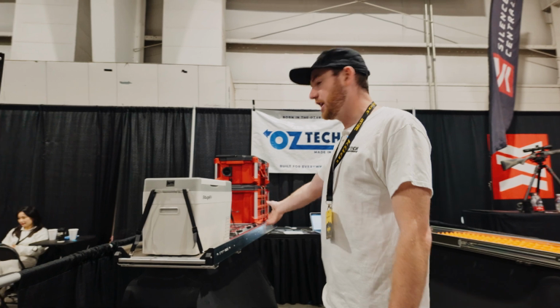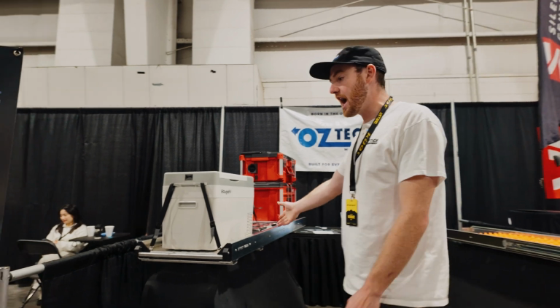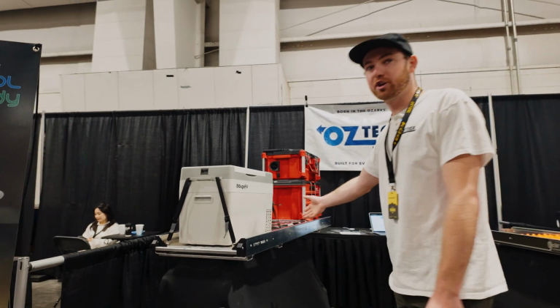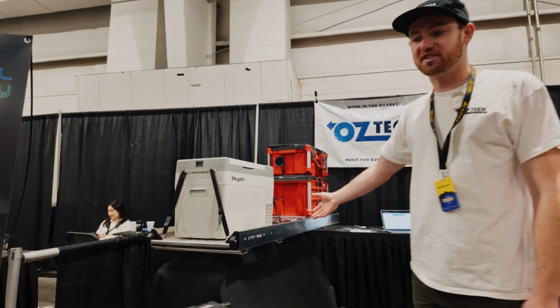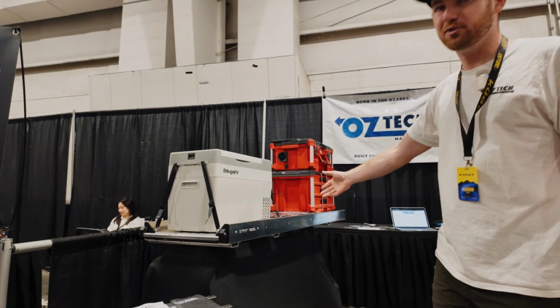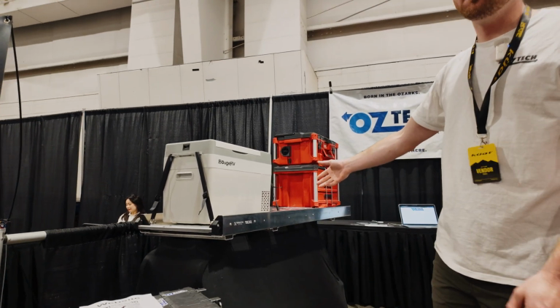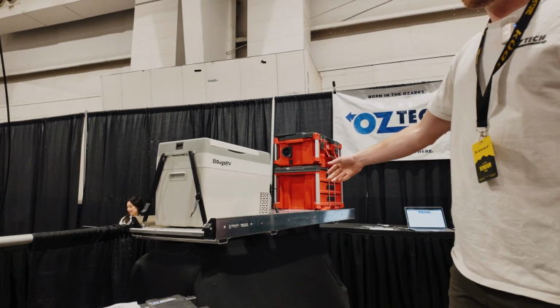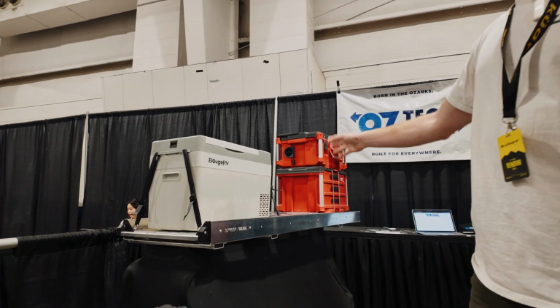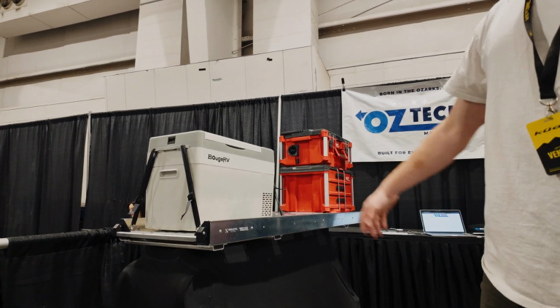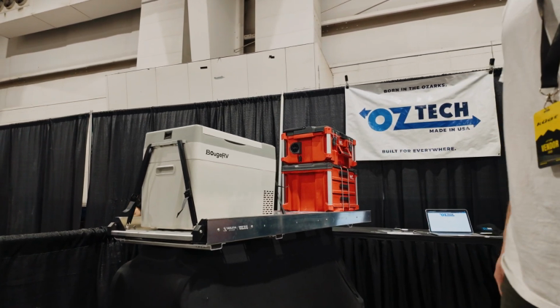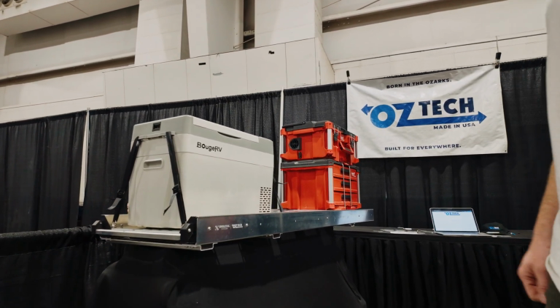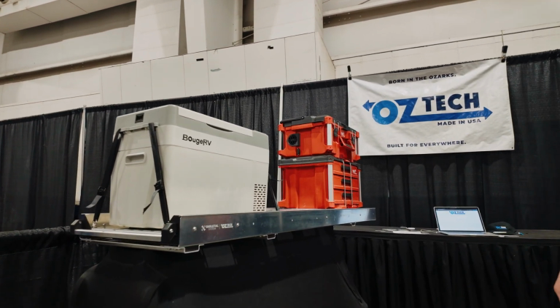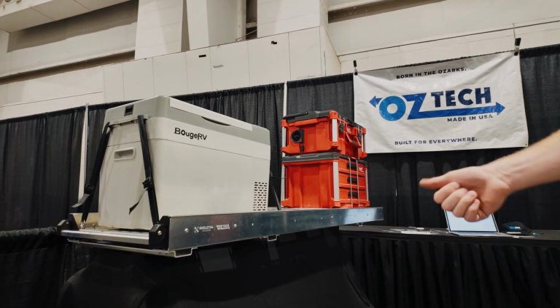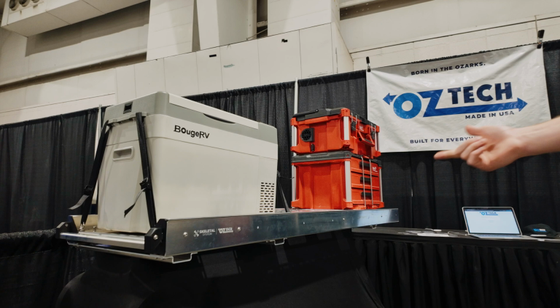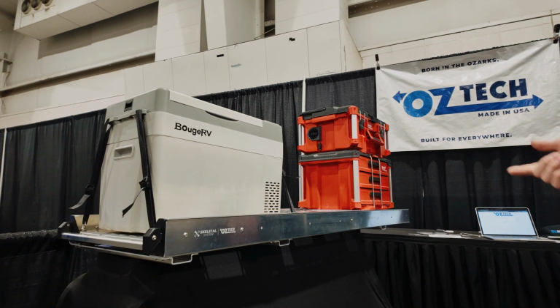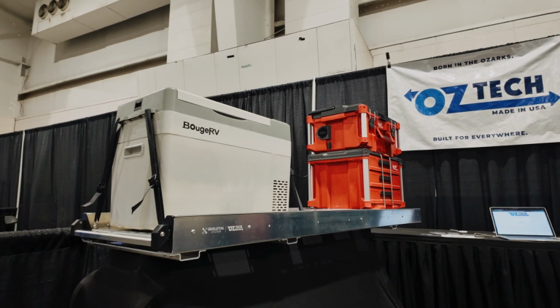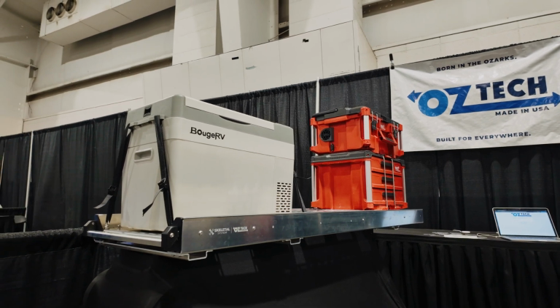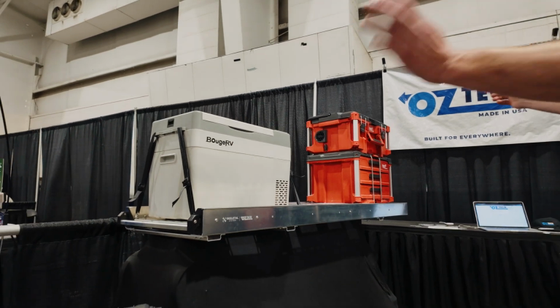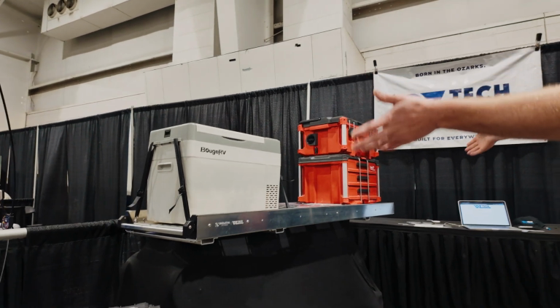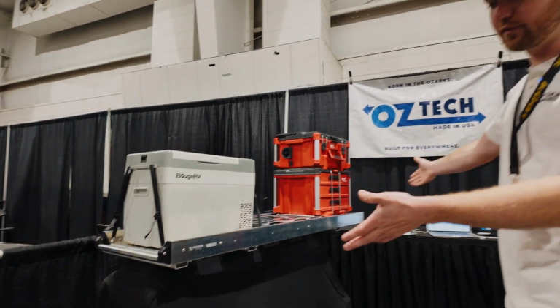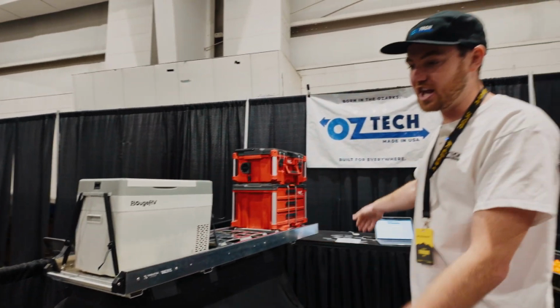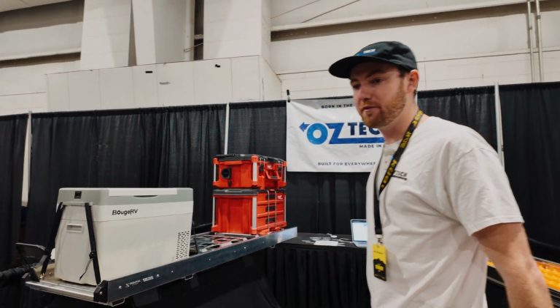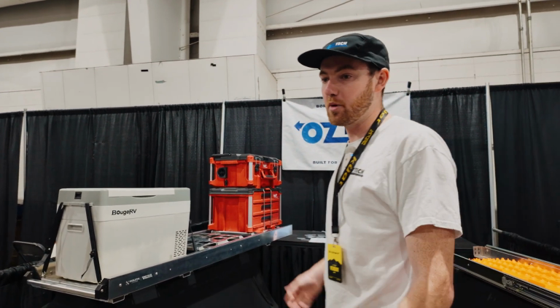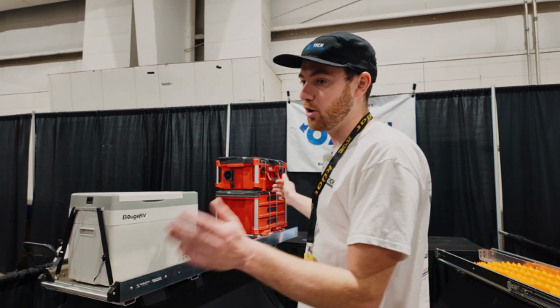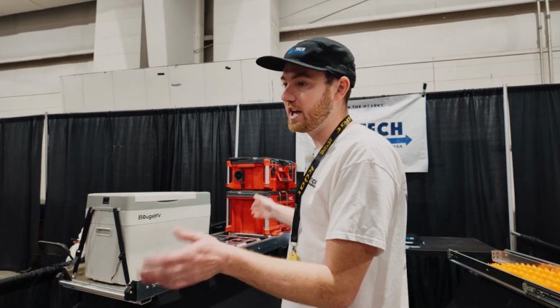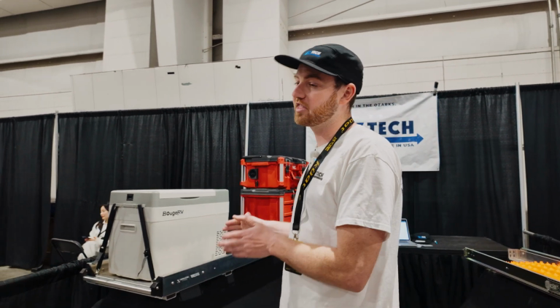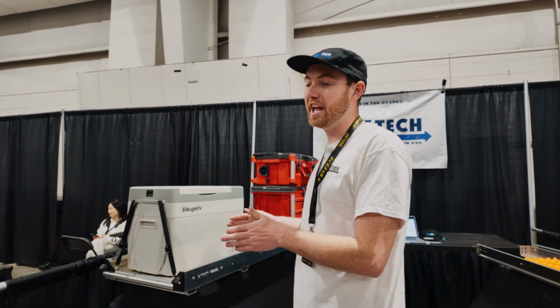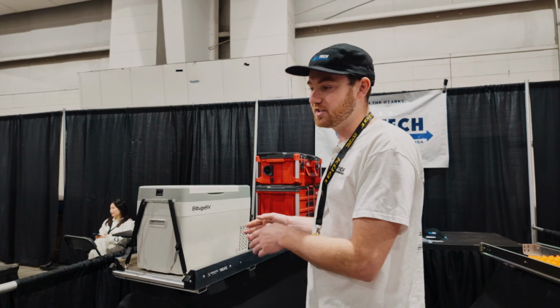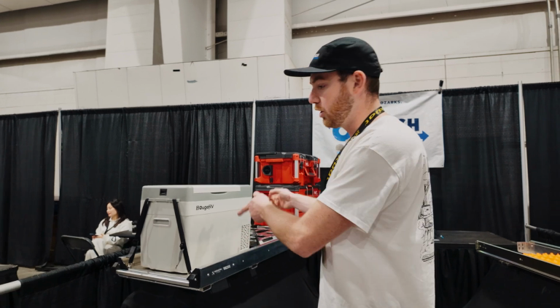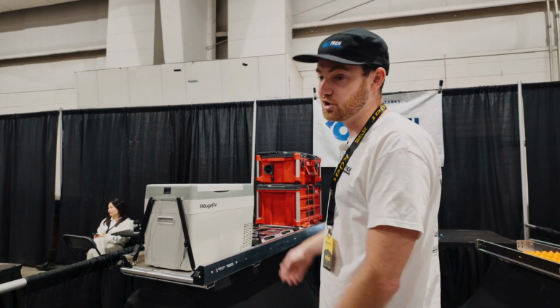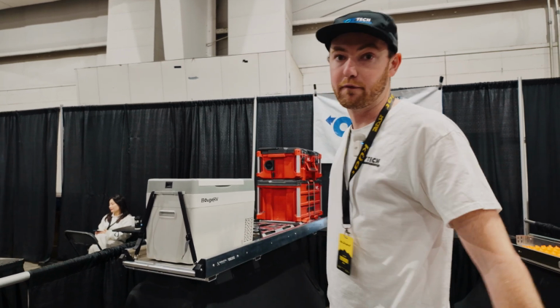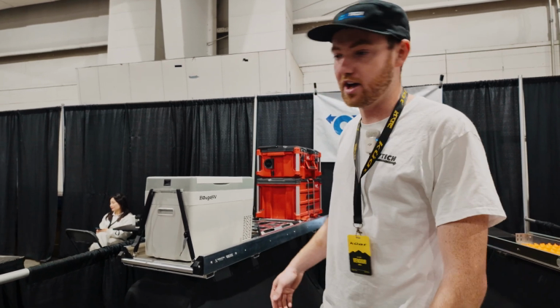Here we have what we're calling the Skeletal System. This is a utility slide system for your truck, SUV, or trailer. What we're looking at here is for a six and a half foot bed fitment, but we're going to go all the way down in length increments all the way to just a fridge slide.